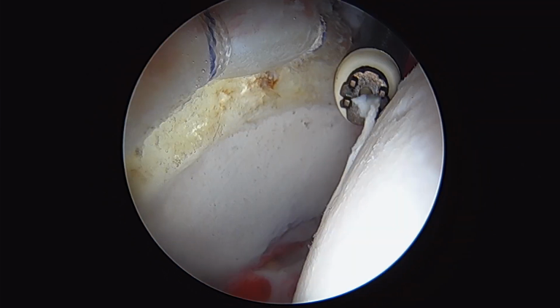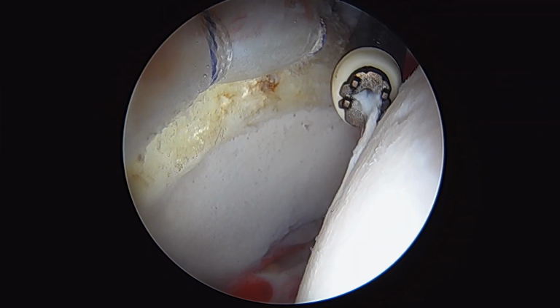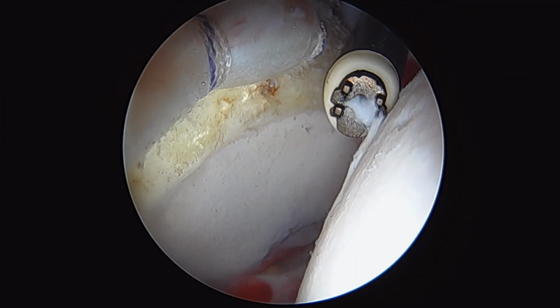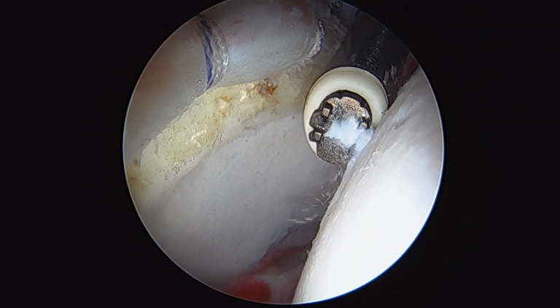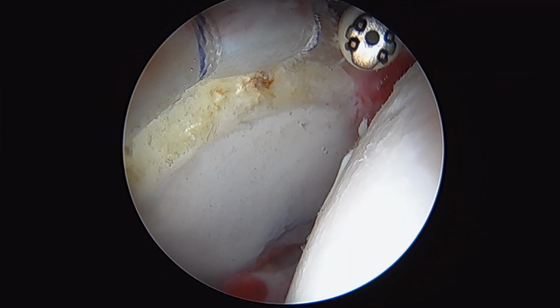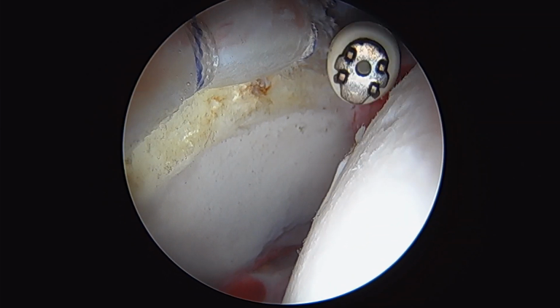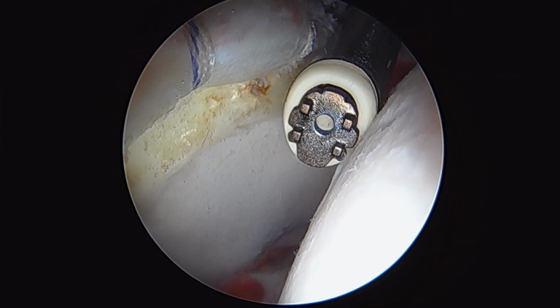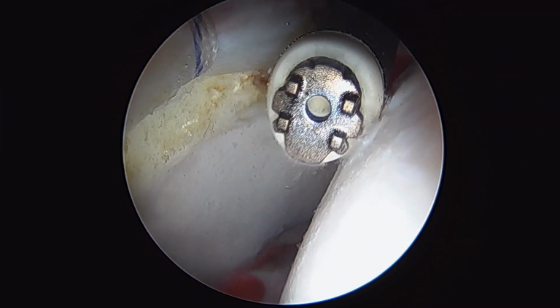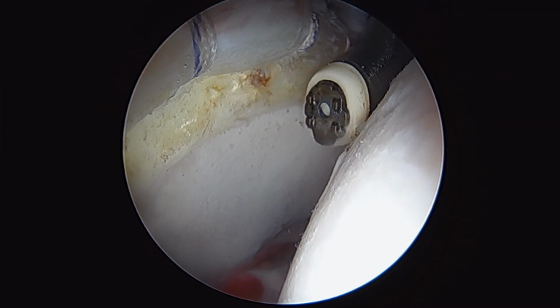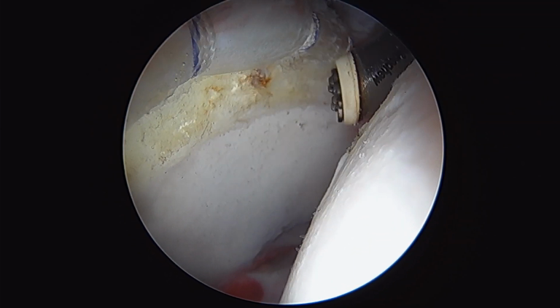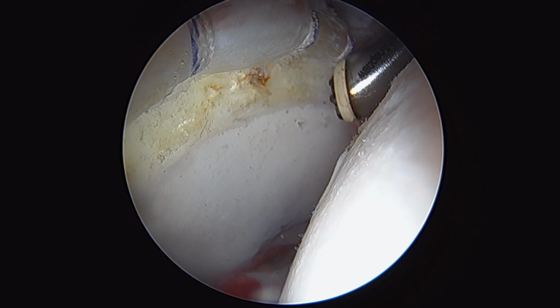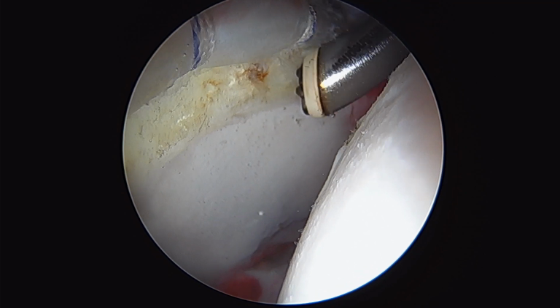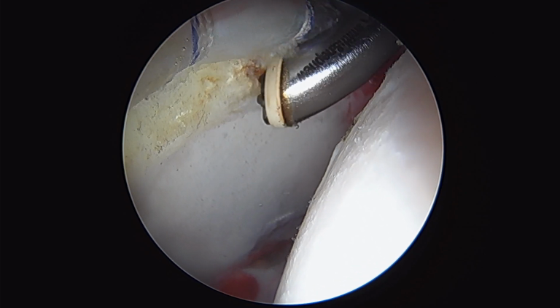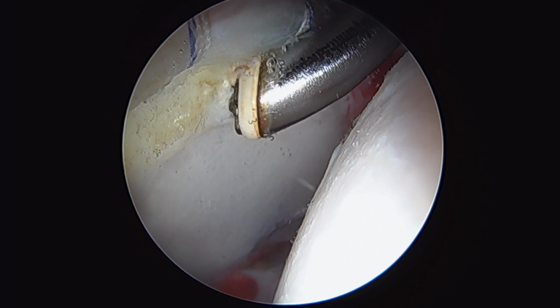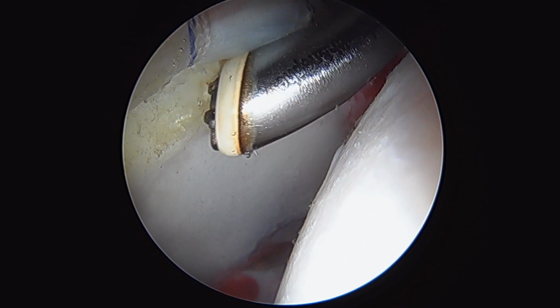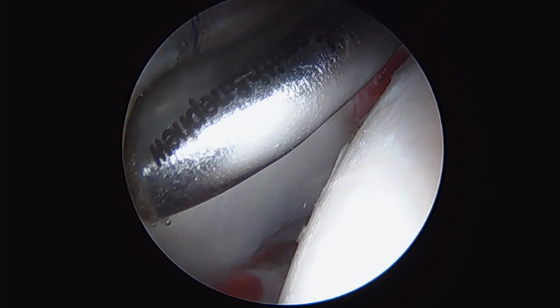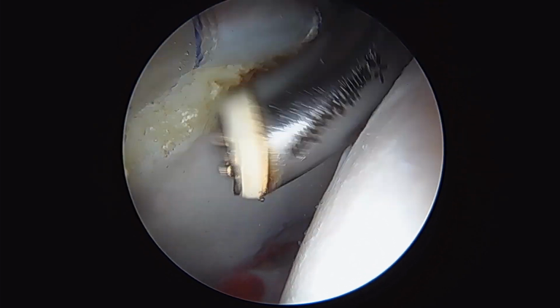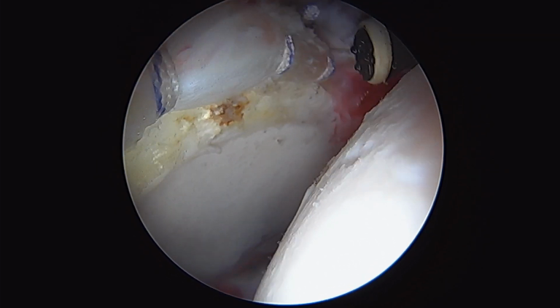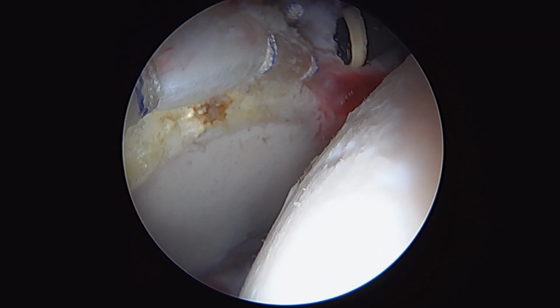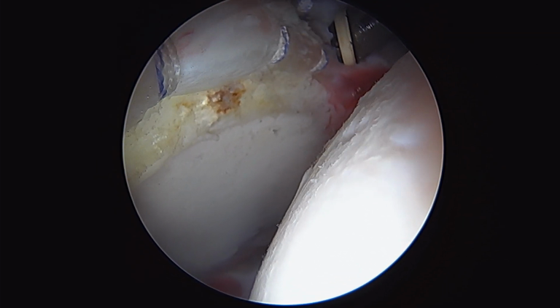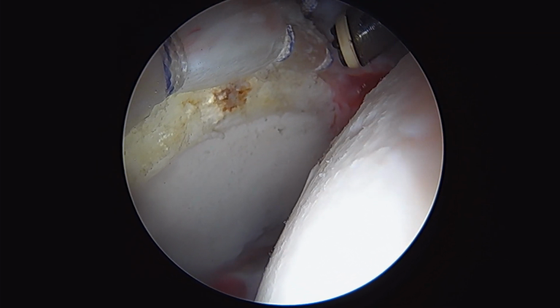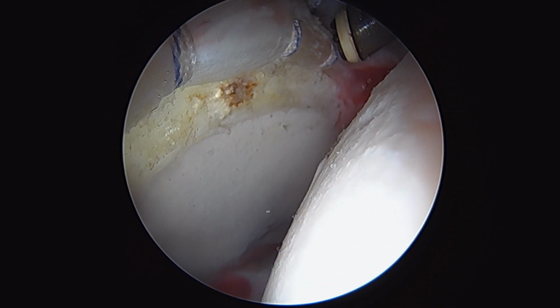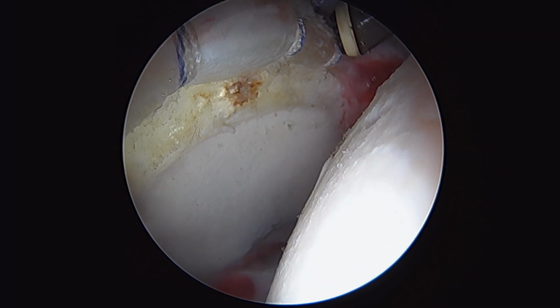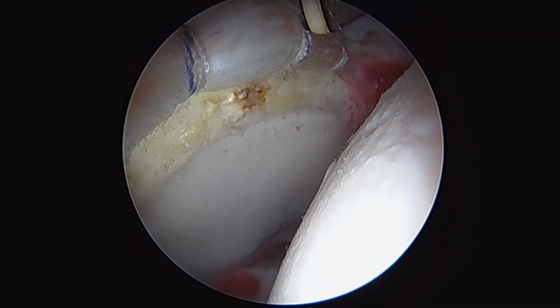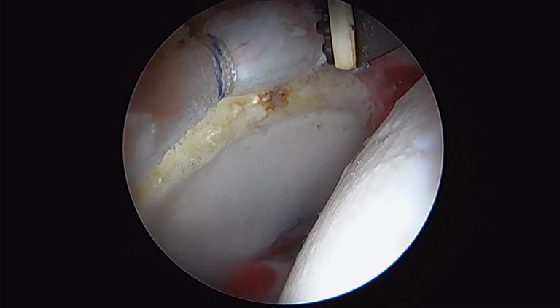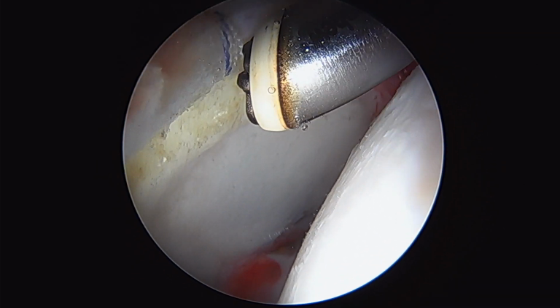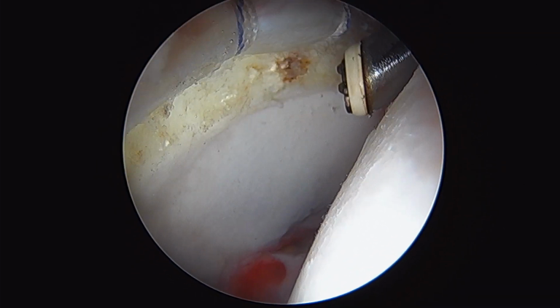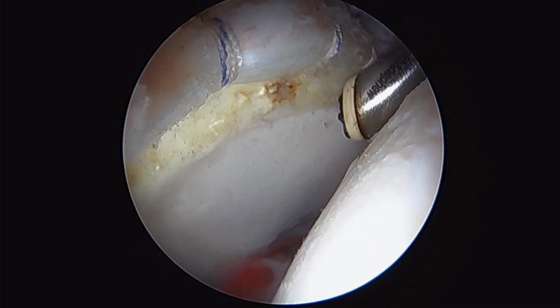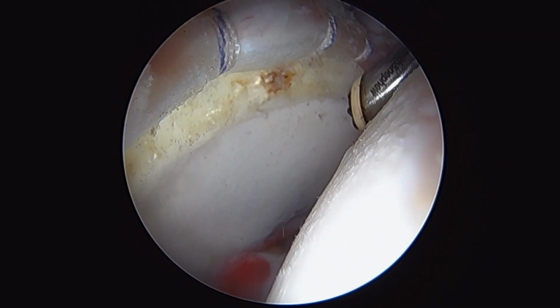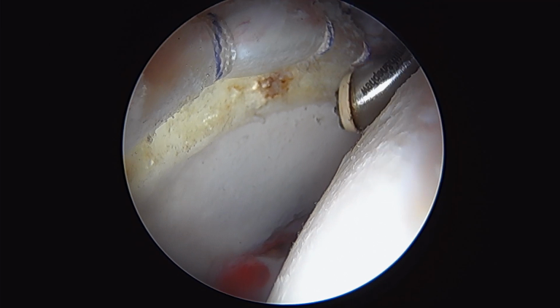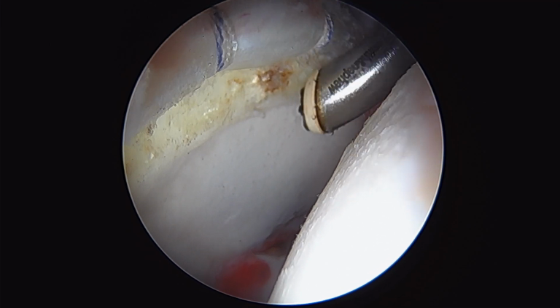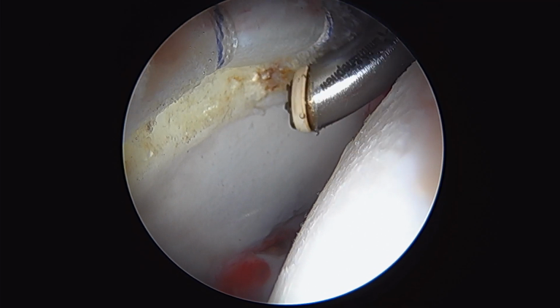This is a look at our final product after we've repaired the labrum. We used three anchors here, starting medially — one, two, three. Labrum's repaired.